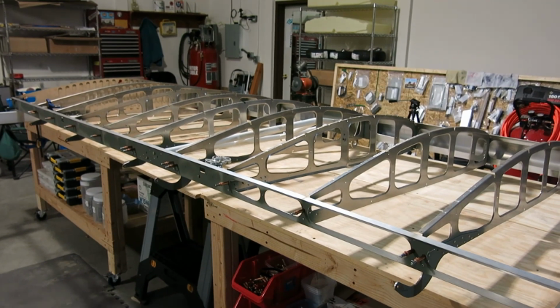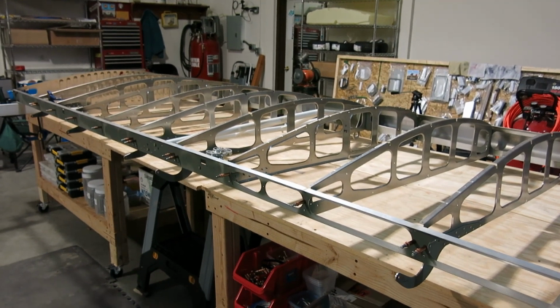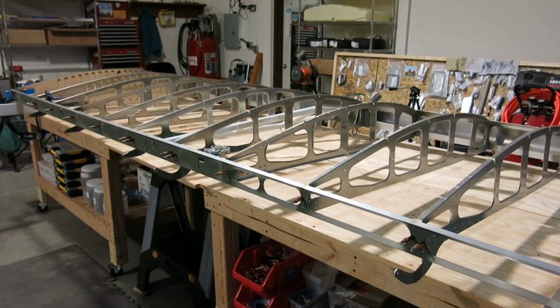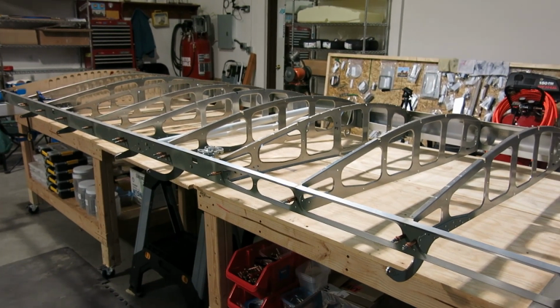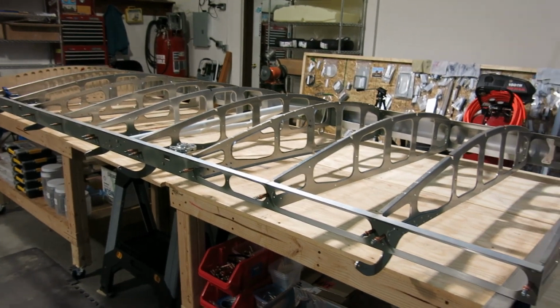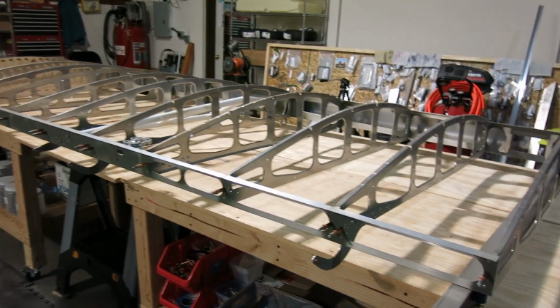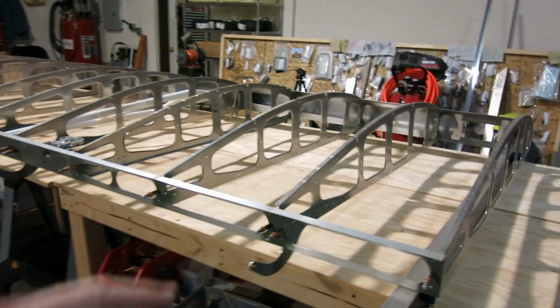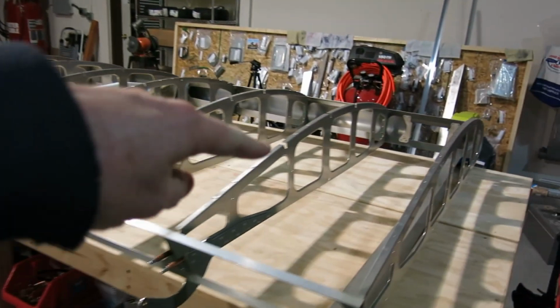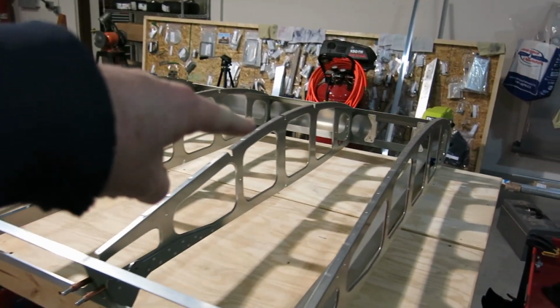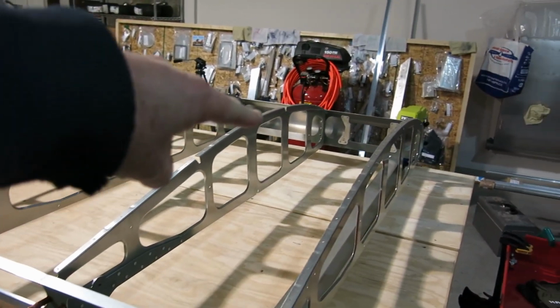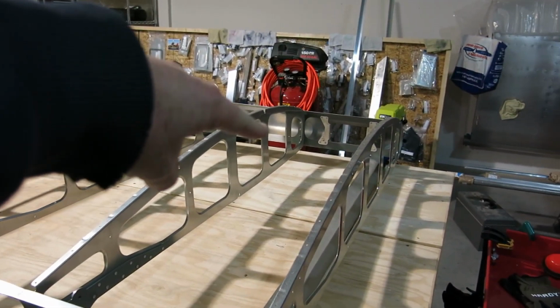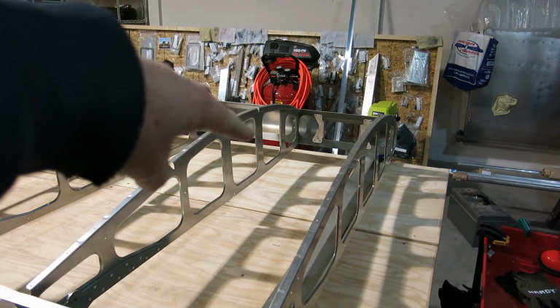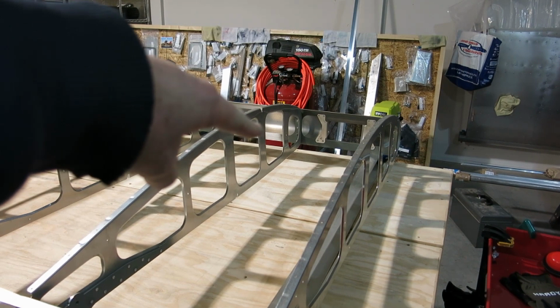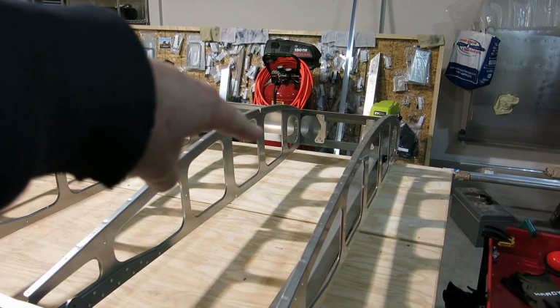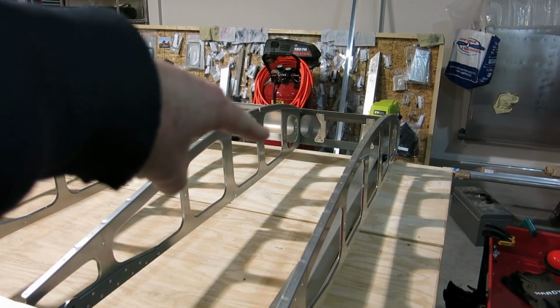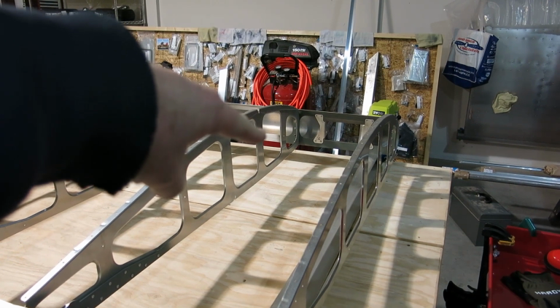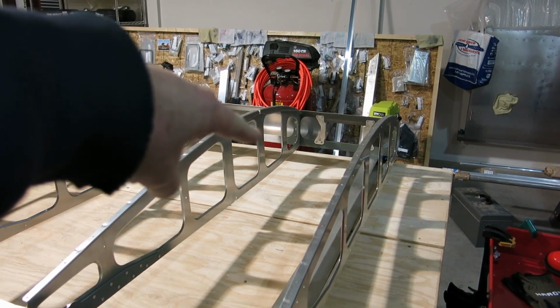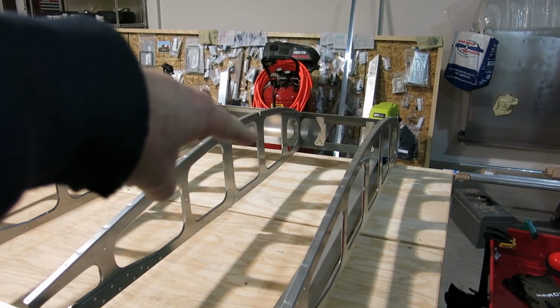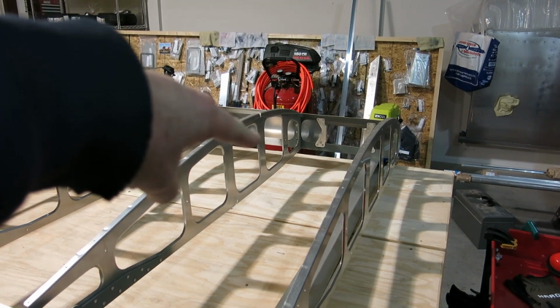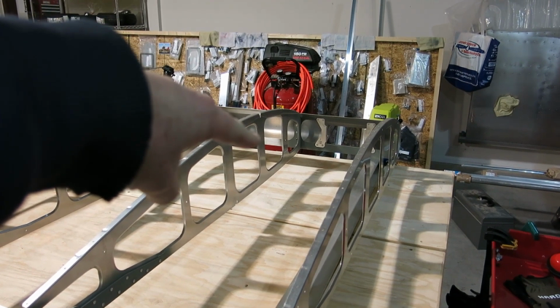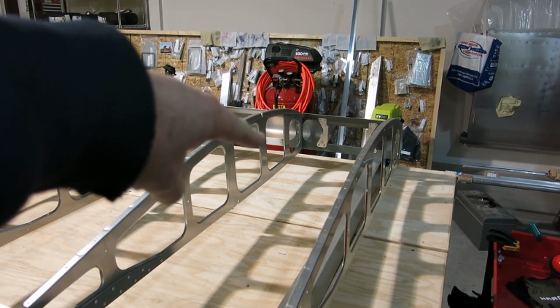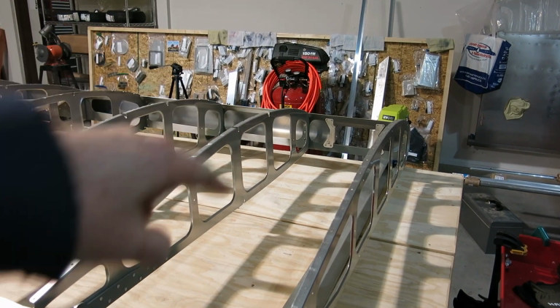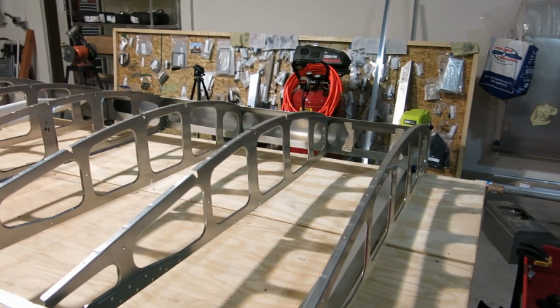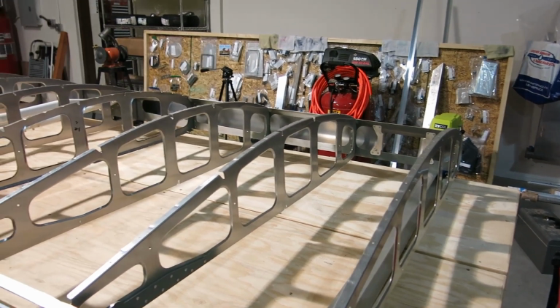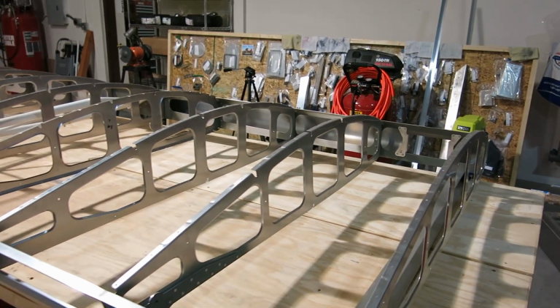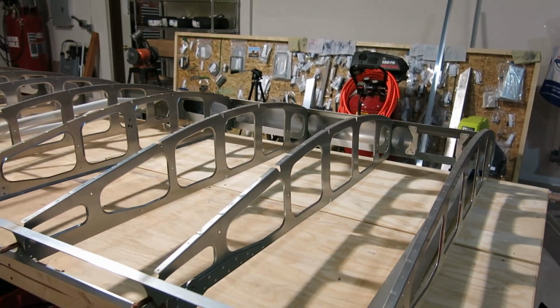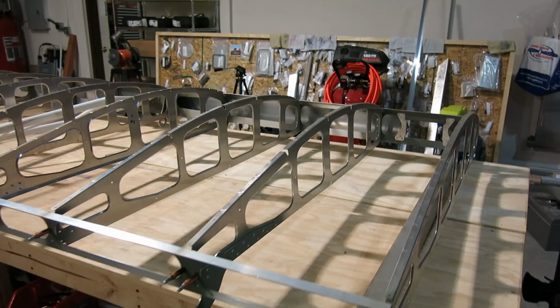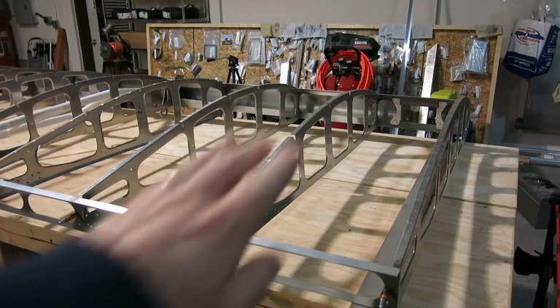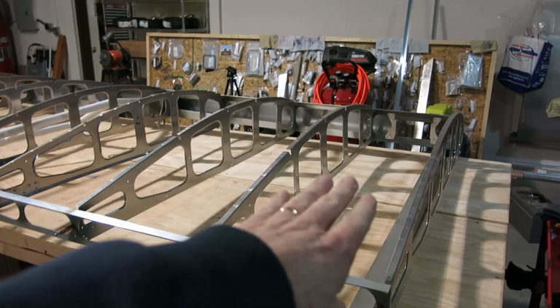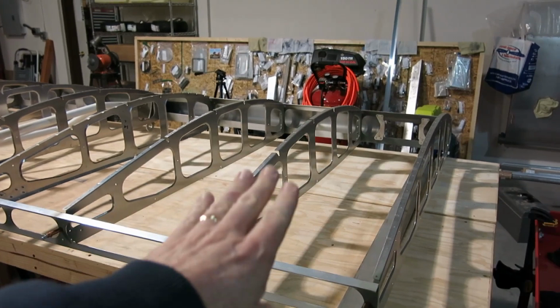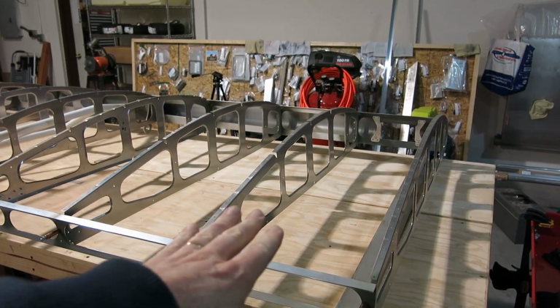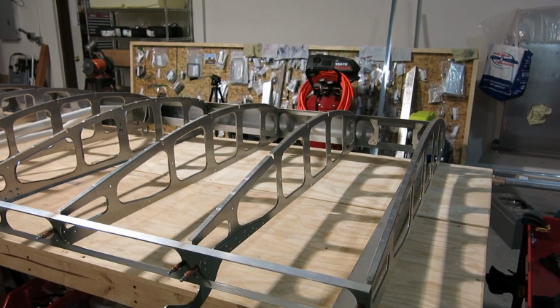Oh yeah, the hang tab. We'll put that hang tab we fabricated and install it here for the landing light wiring so it doesn't ride down on the skin.